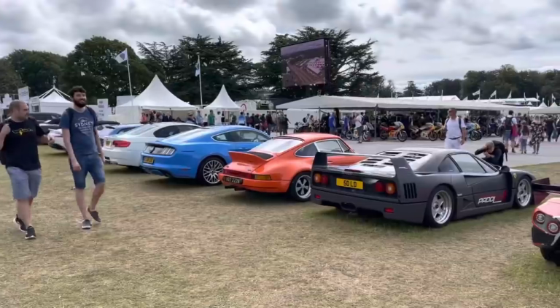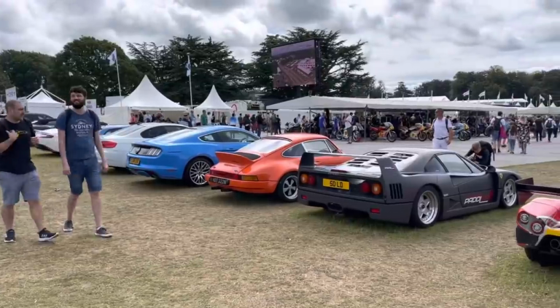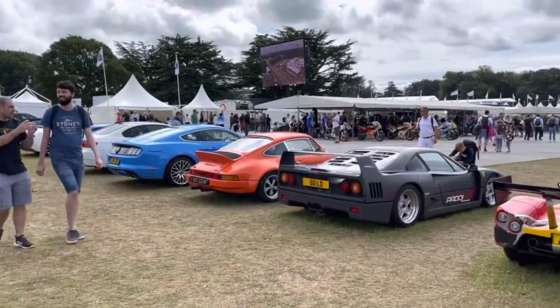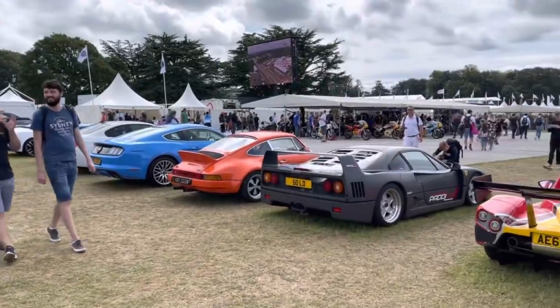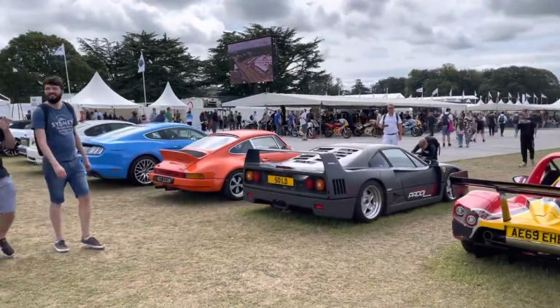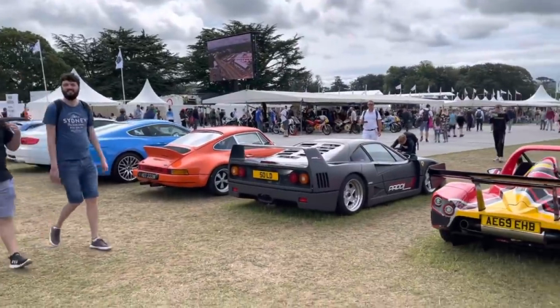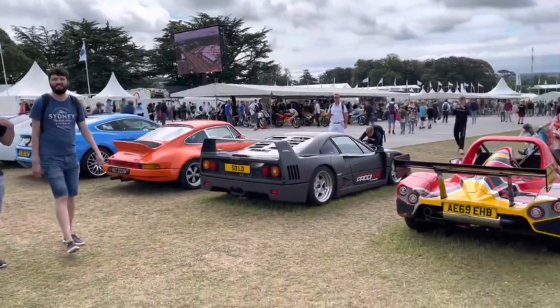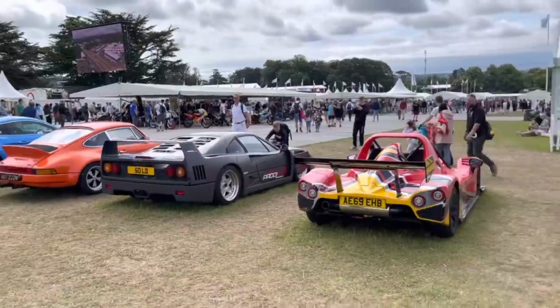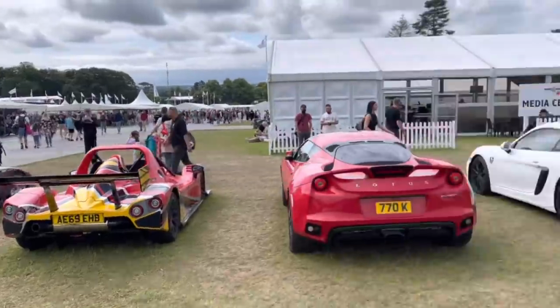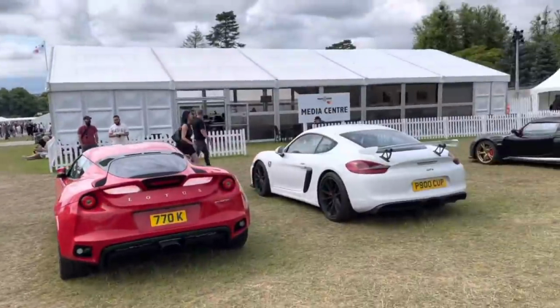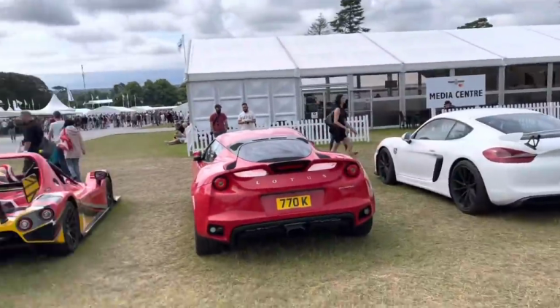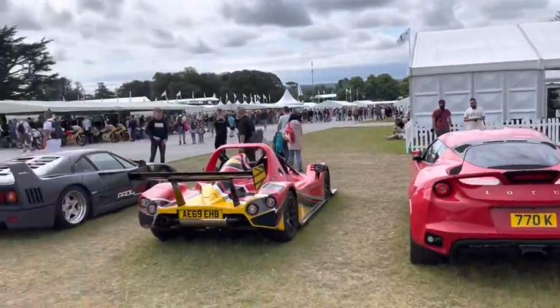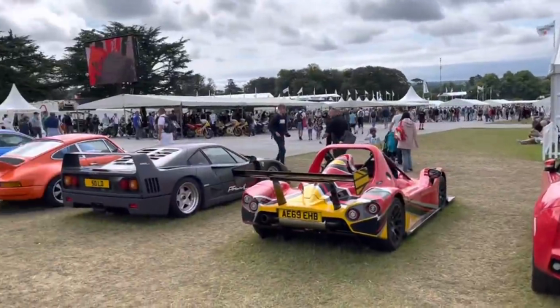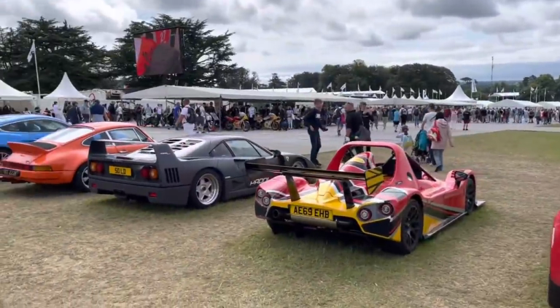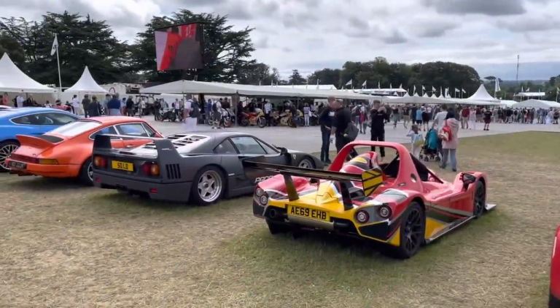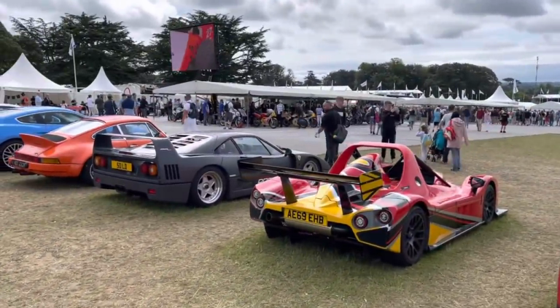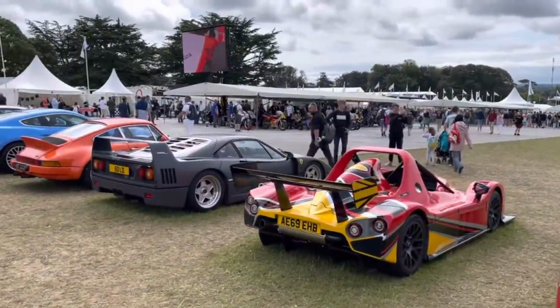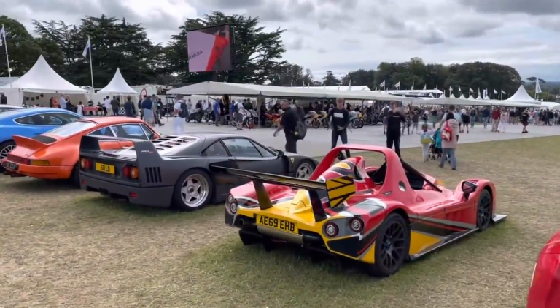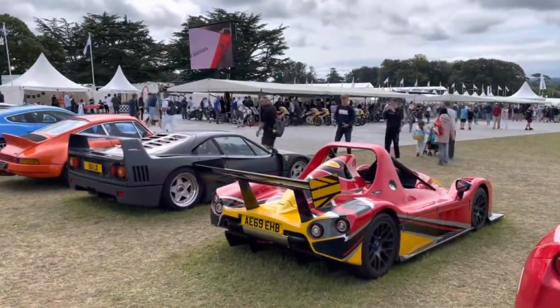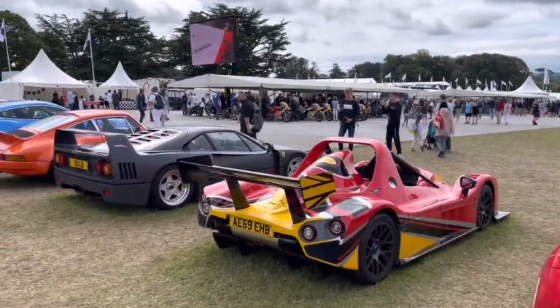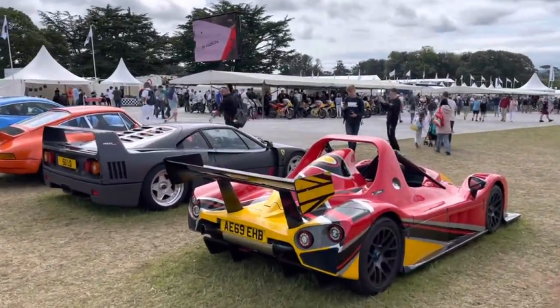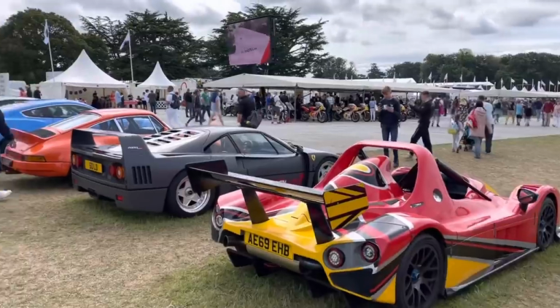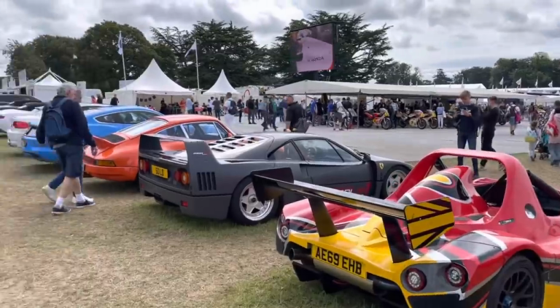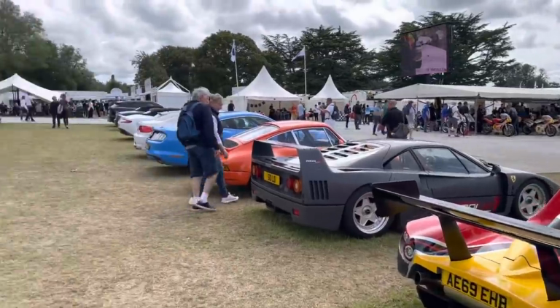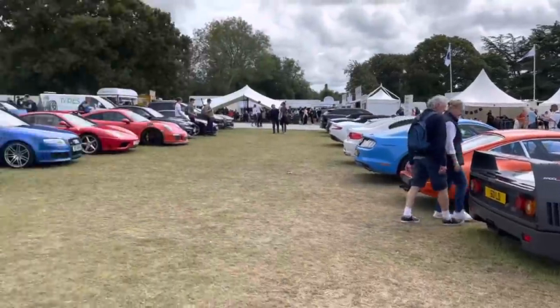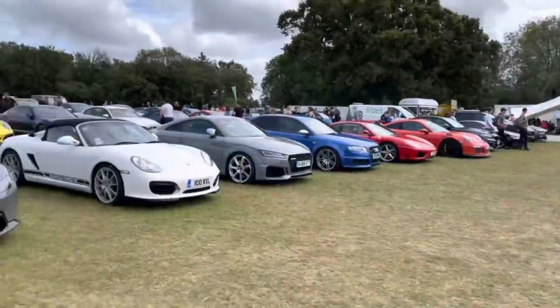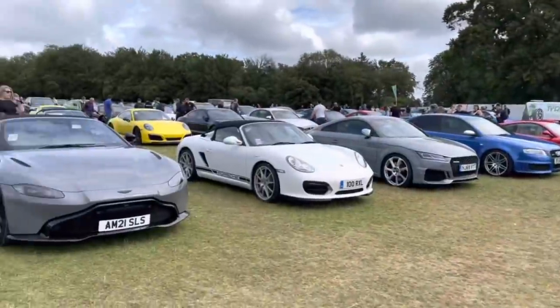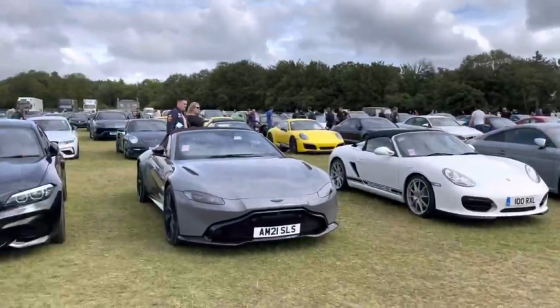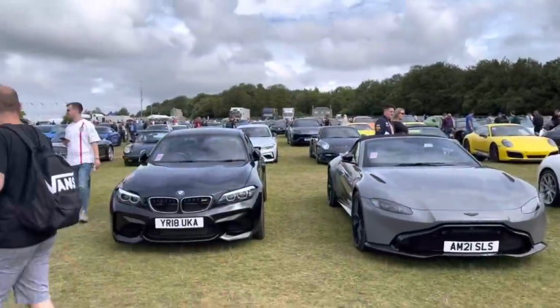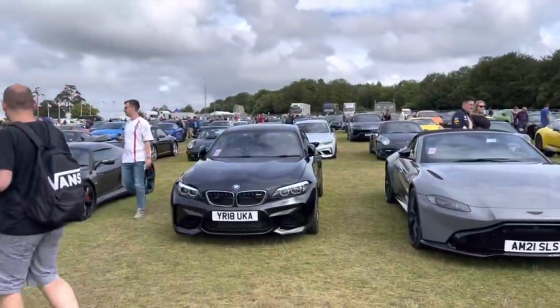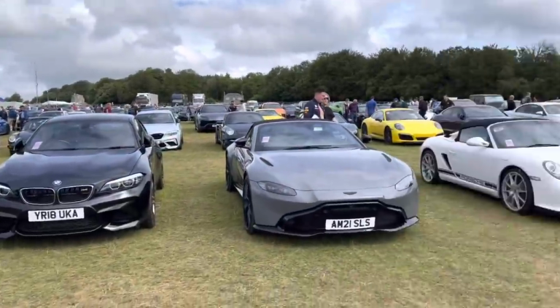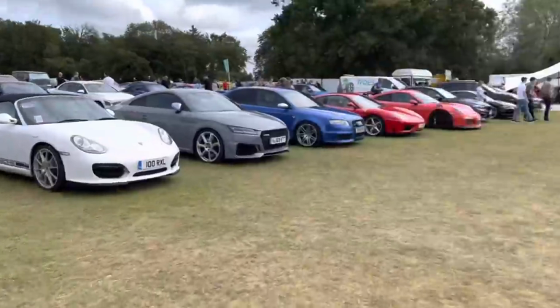So it's always a pleasure to look around the supercar parking at Goodwood. Fantastic cars show up. These are visitors that come in today in their own cars, and the best of the best get parked here at the top of the hill for everyone to enjoy.